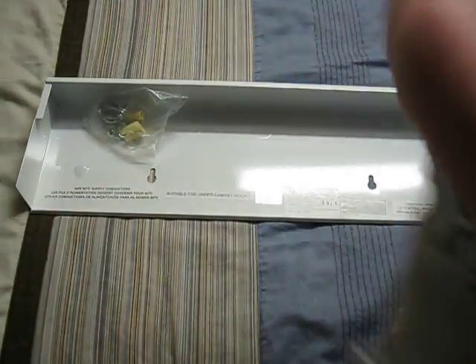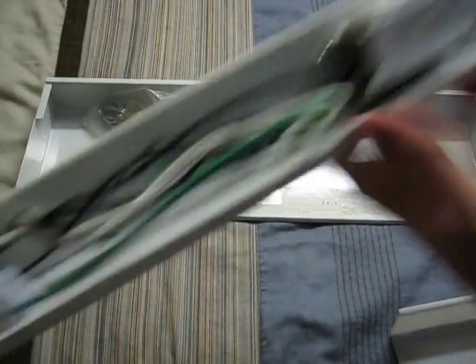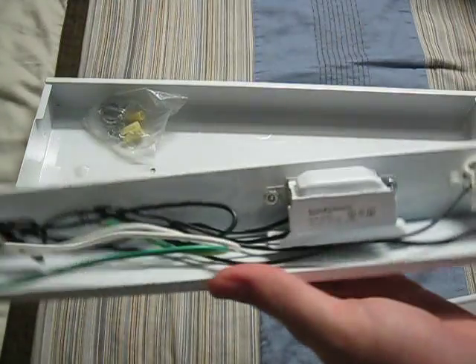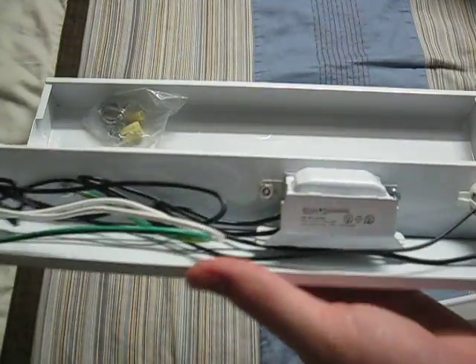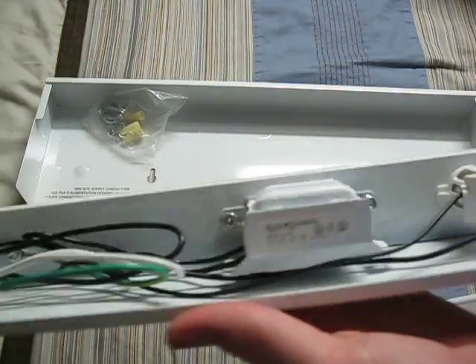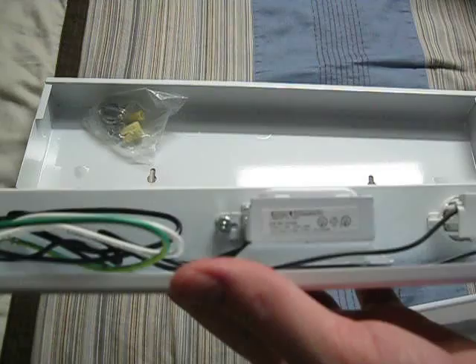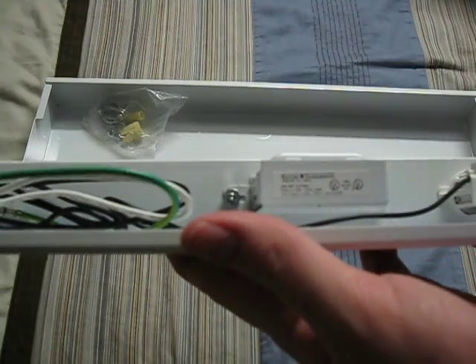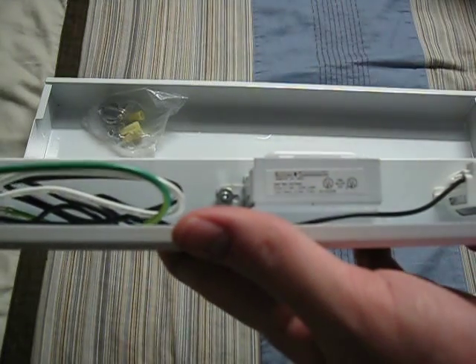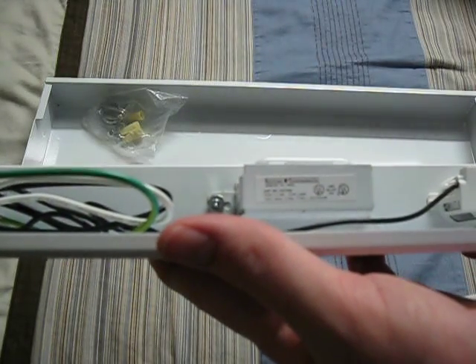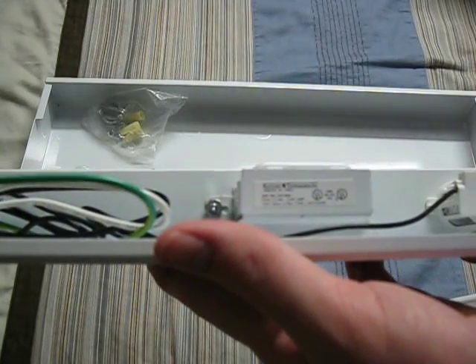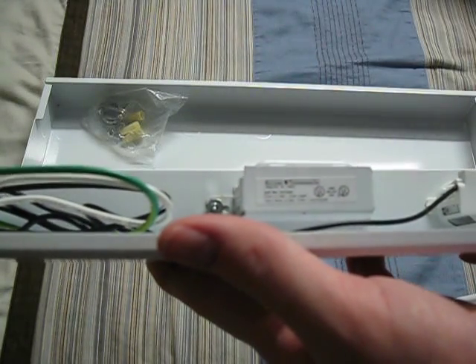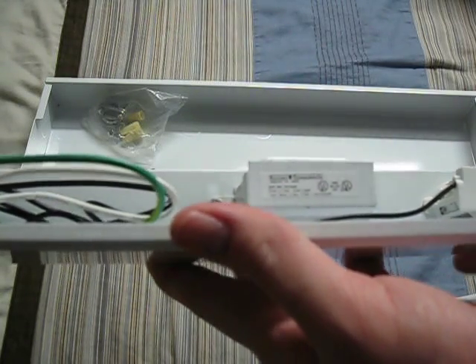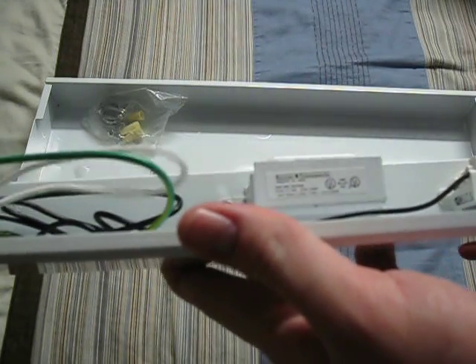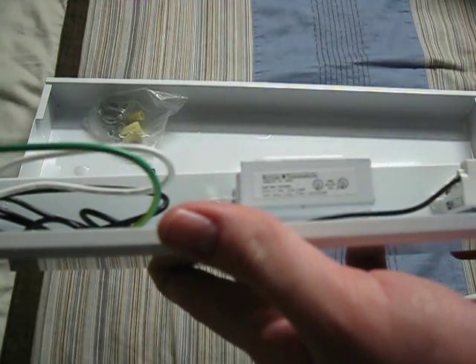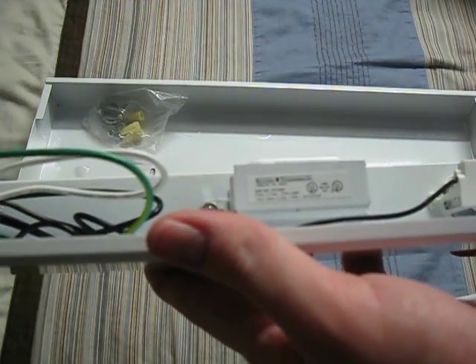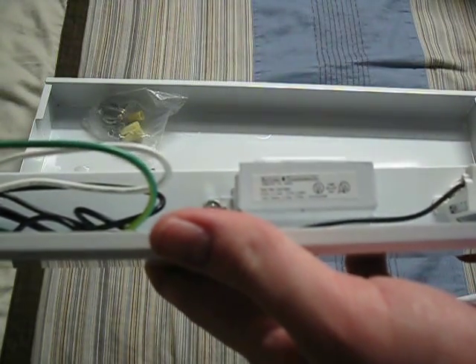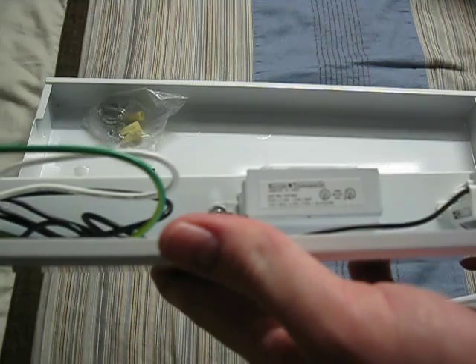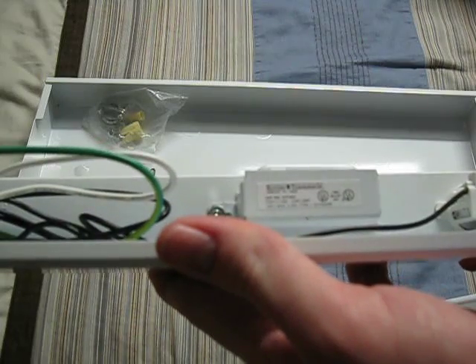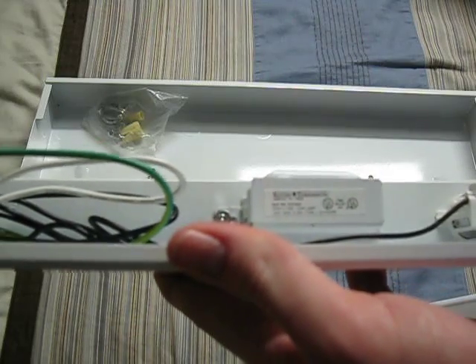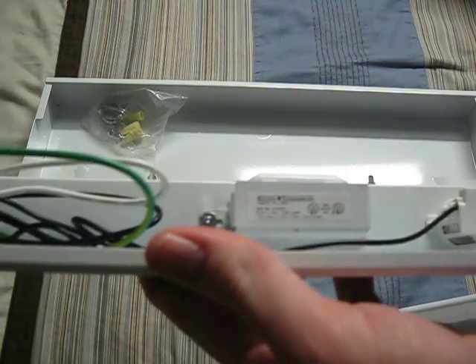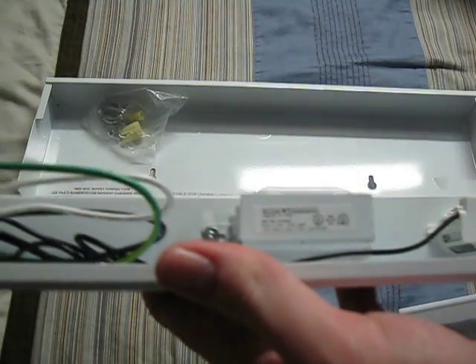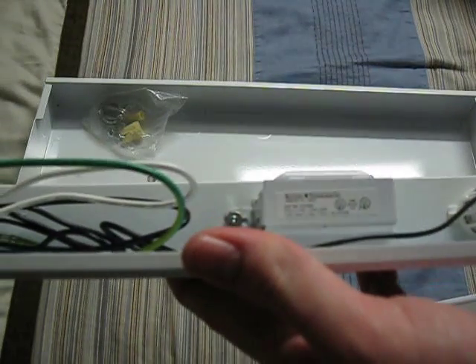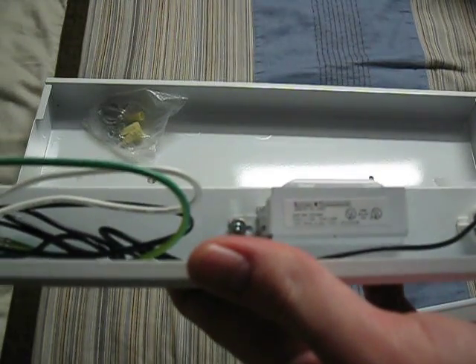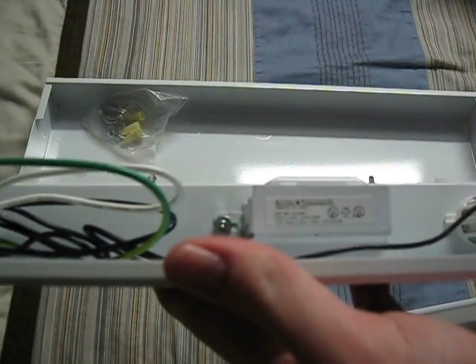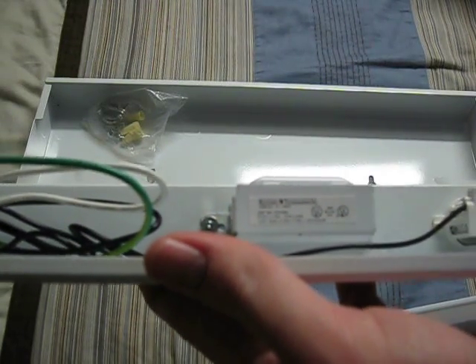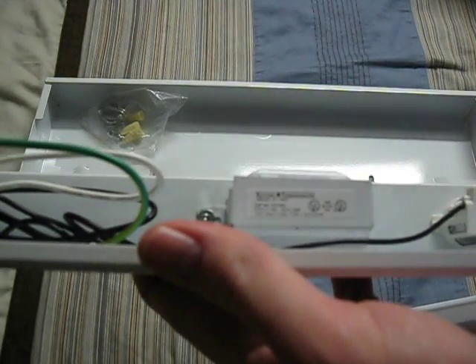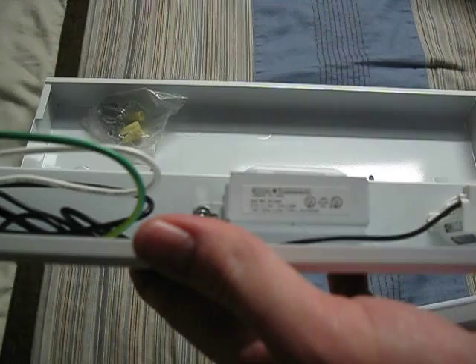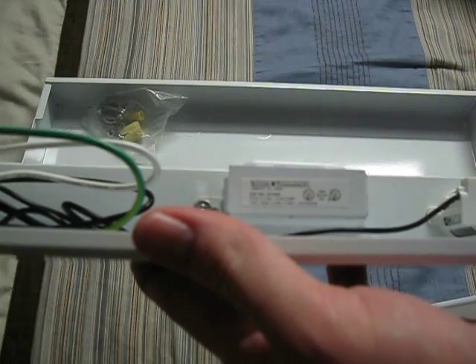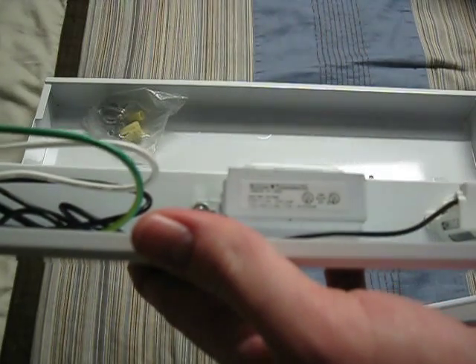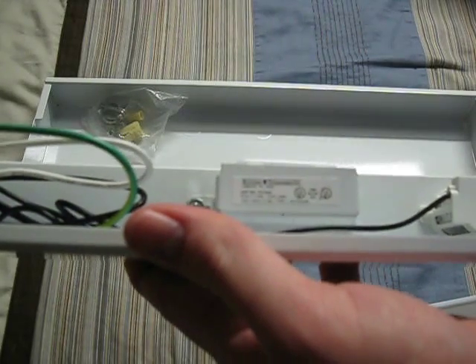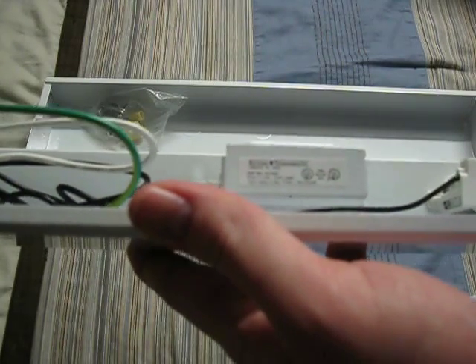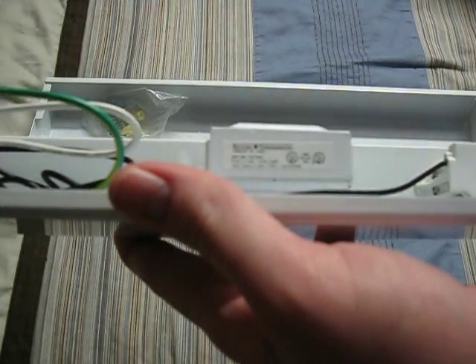And here's the ballast. The ballast is a Keystone ballast. It takes one 14 through 22-watt bulb, so it'll take any bulb between 14 and 22 watts.